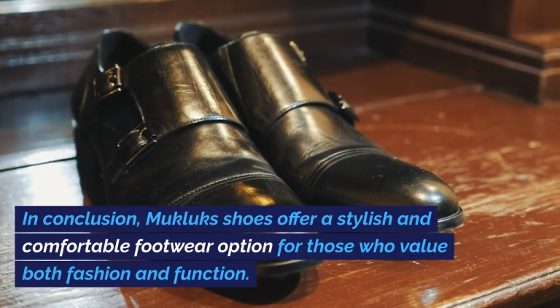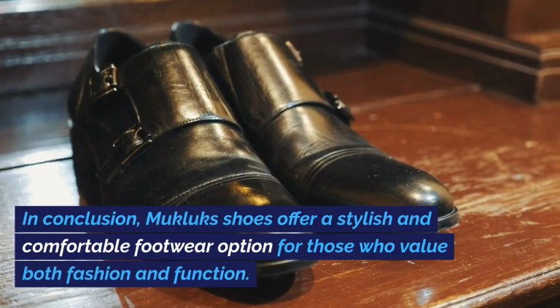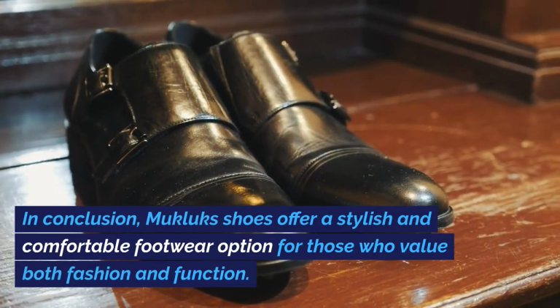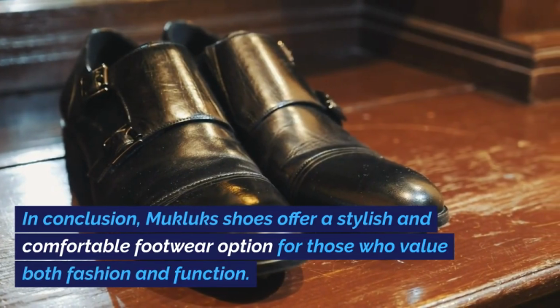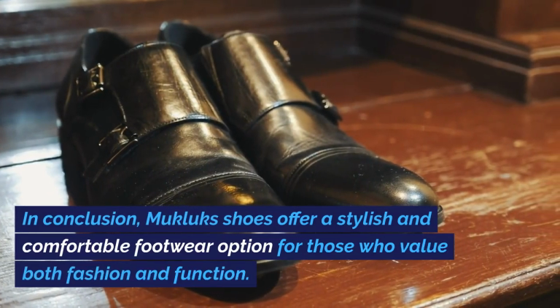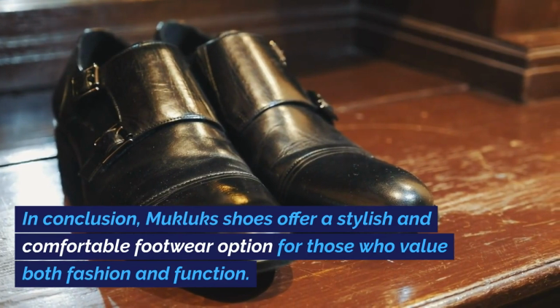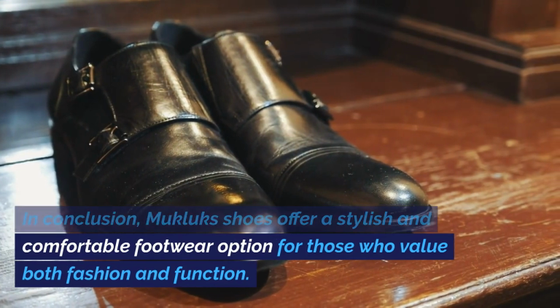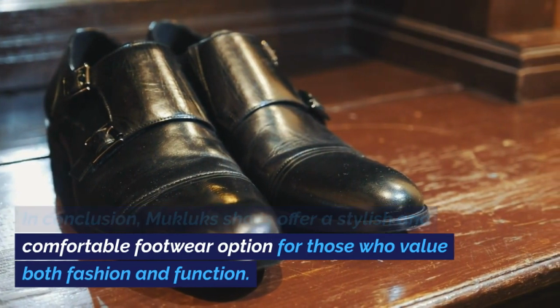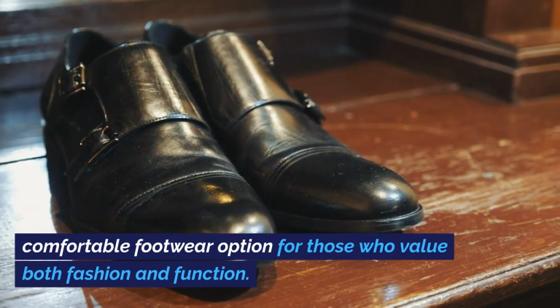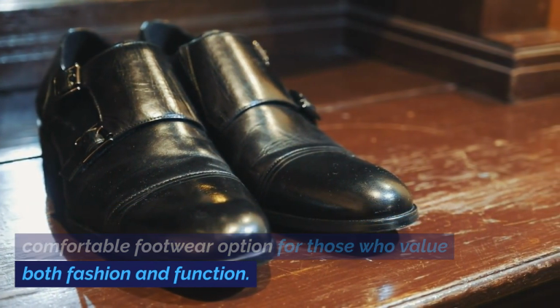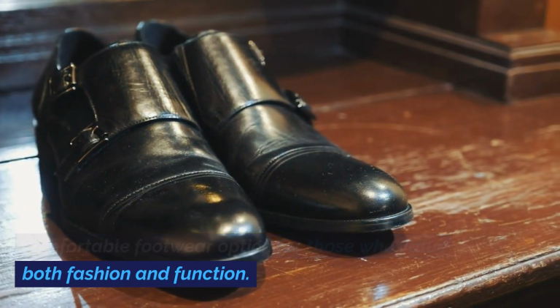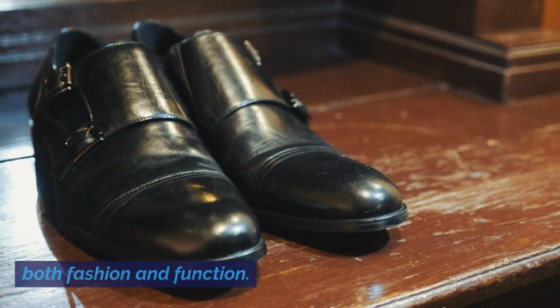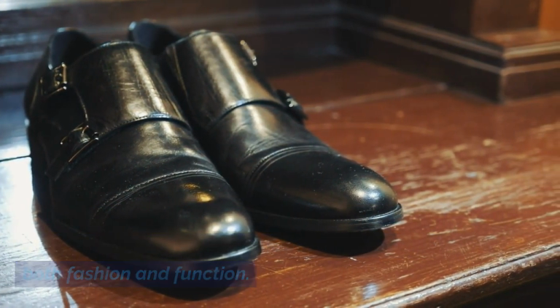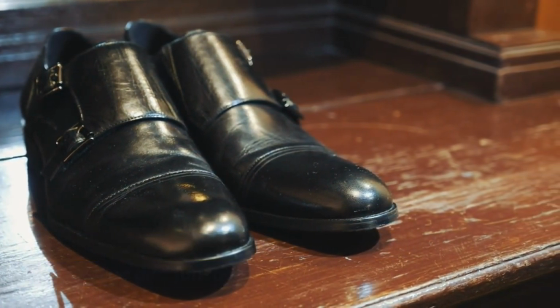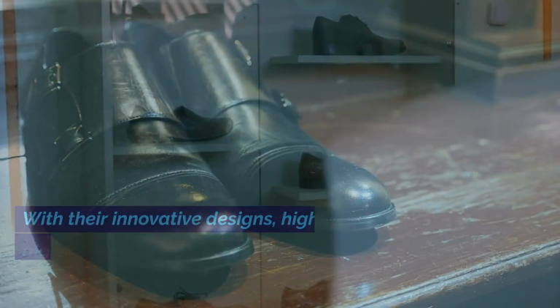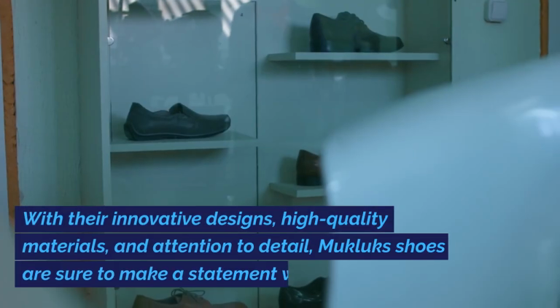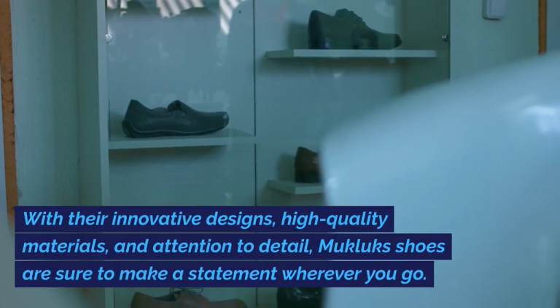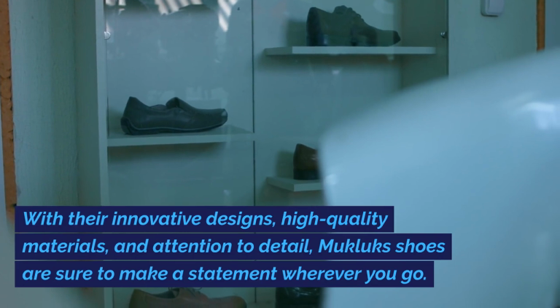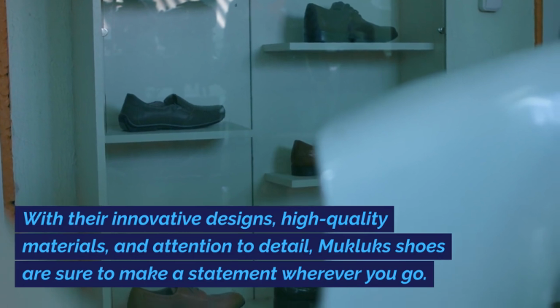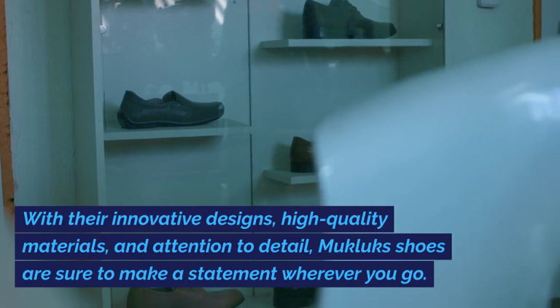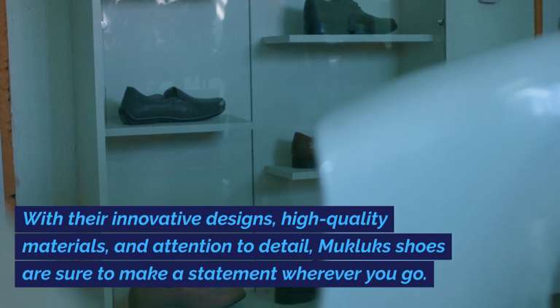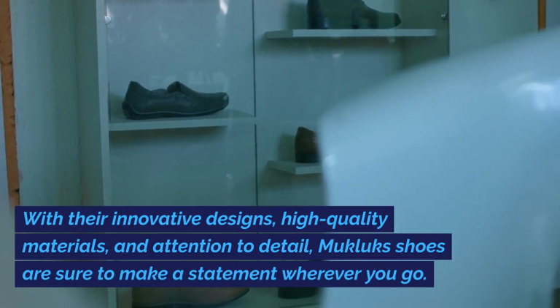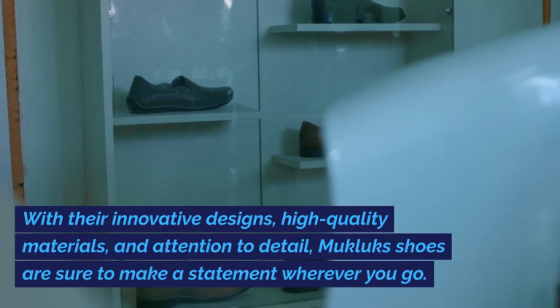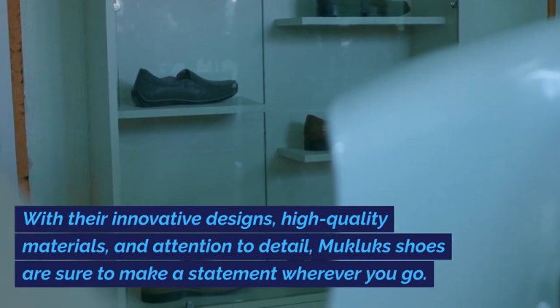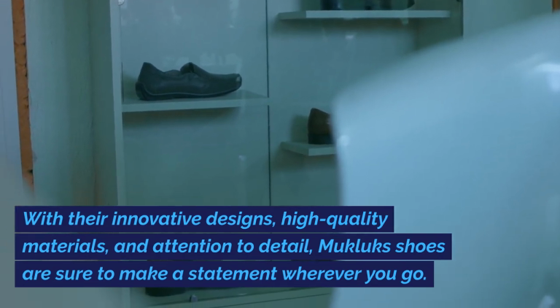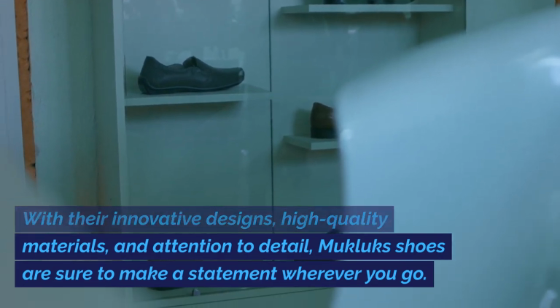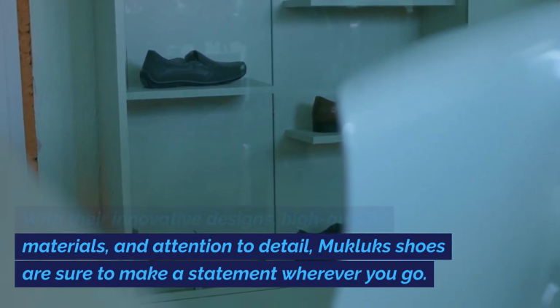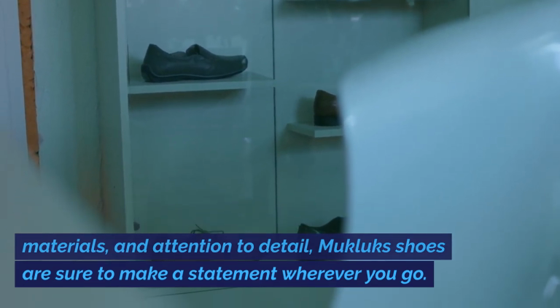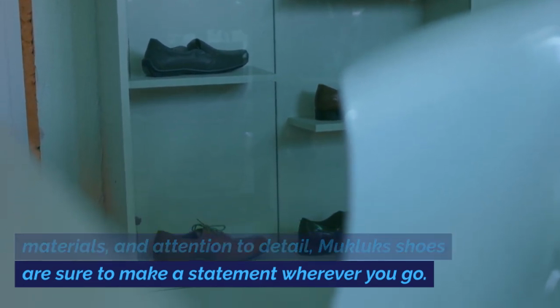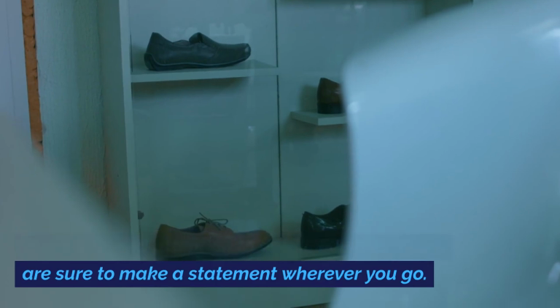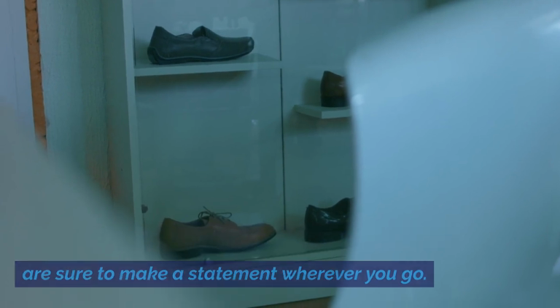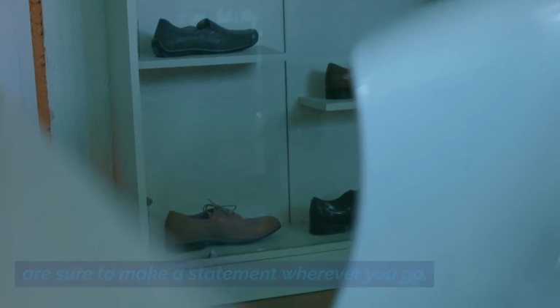In conclusion, Mucklux Shoes offer a stylish and comfortable footwear option for those who value both fashion and function. With their innovative designs, high-quality materials, and attention to detail, Mucklux Shoes are sure to make a statement wherever you go.